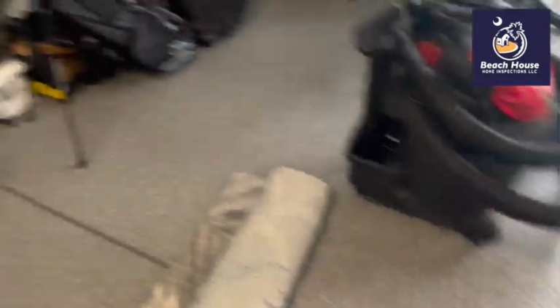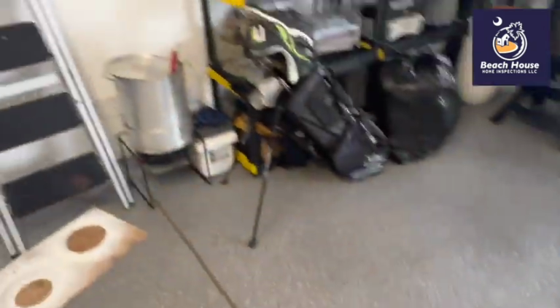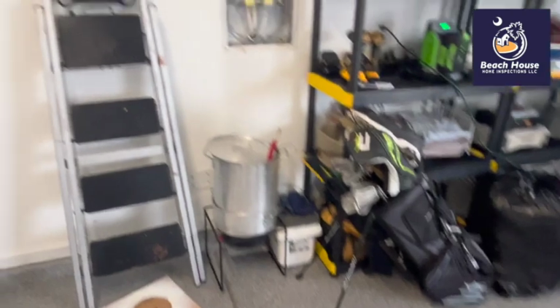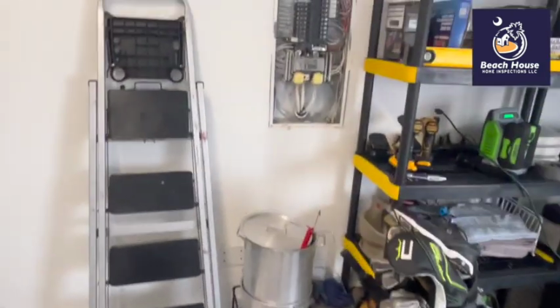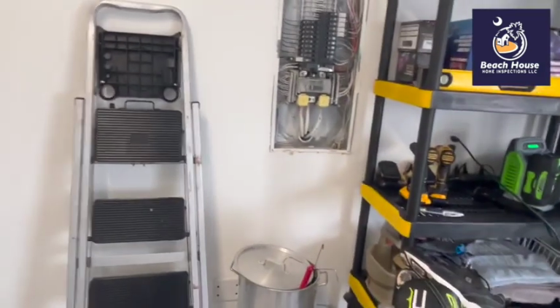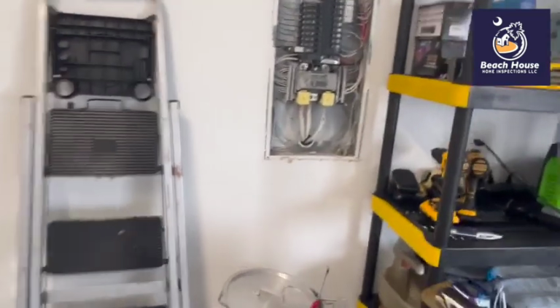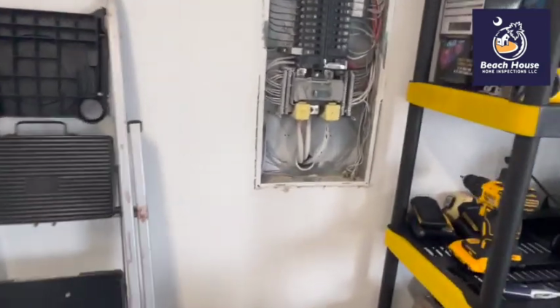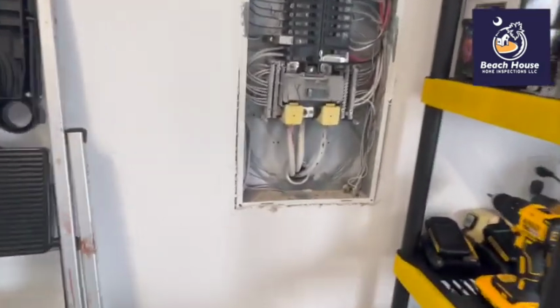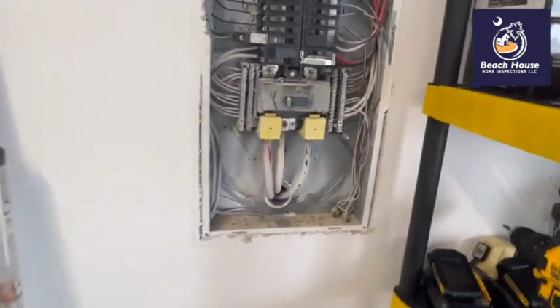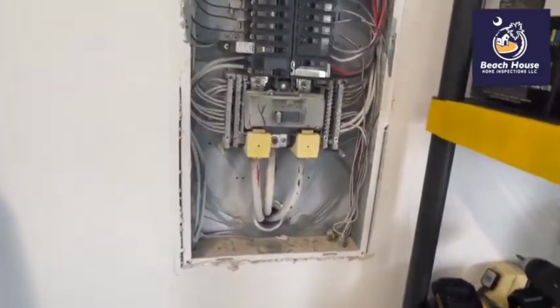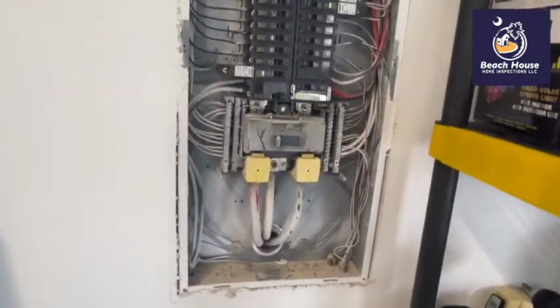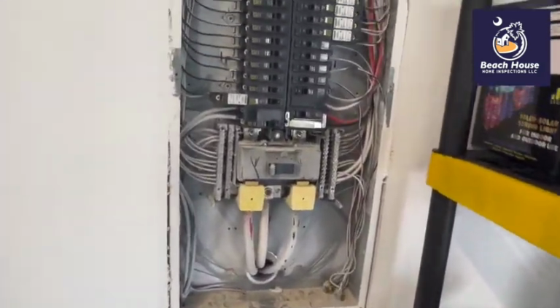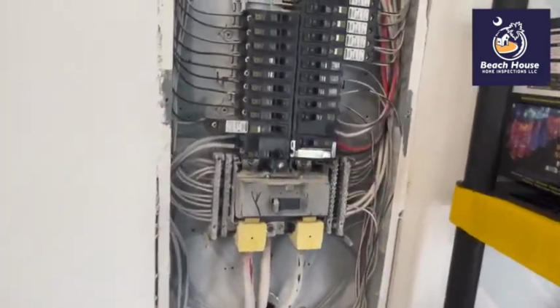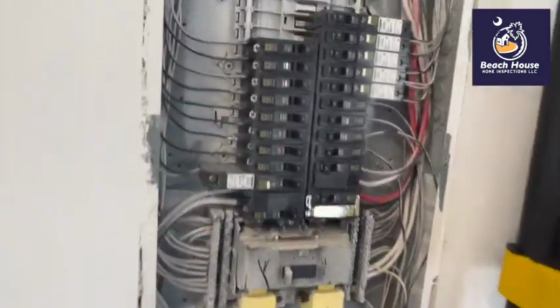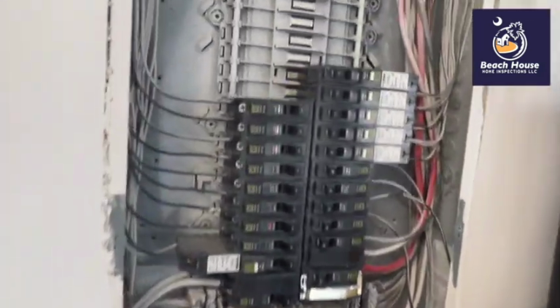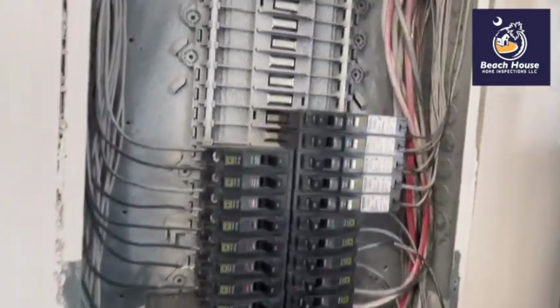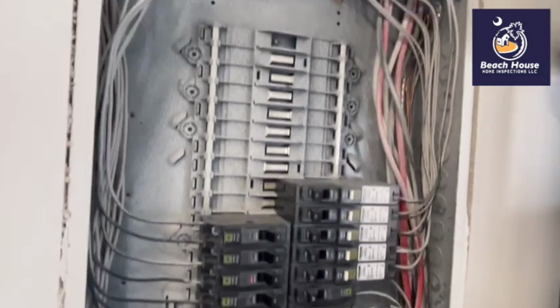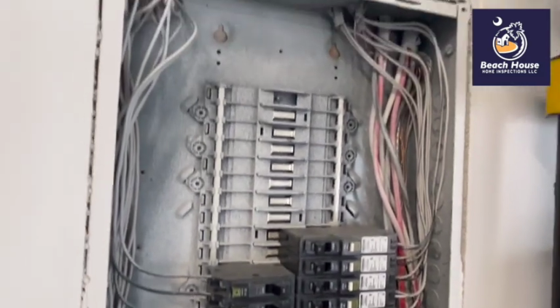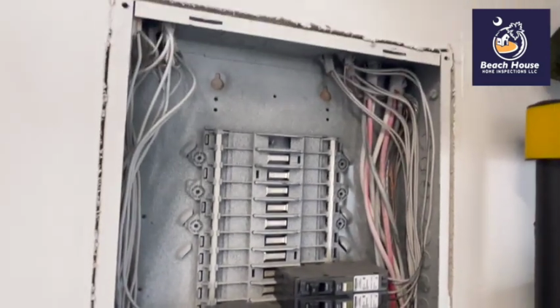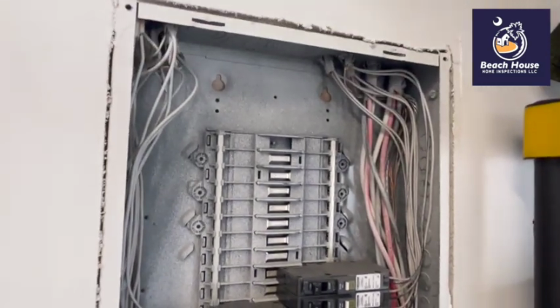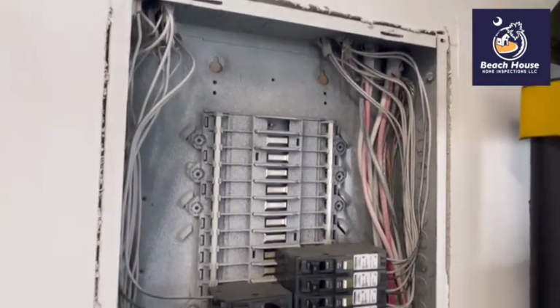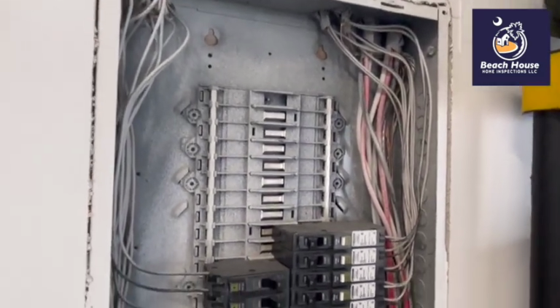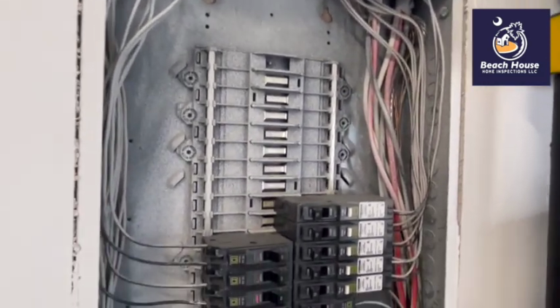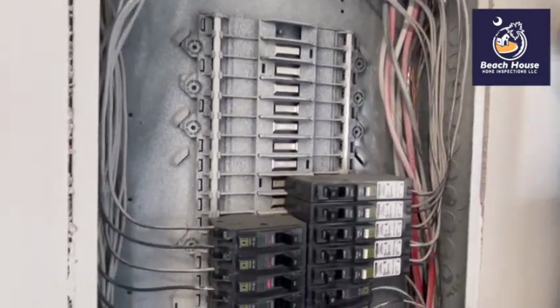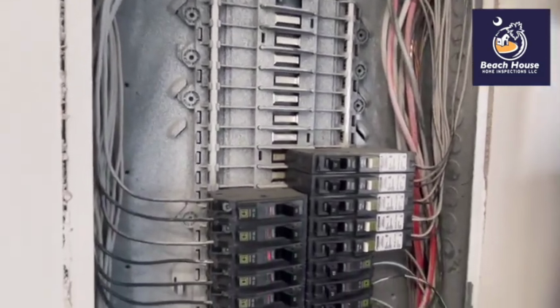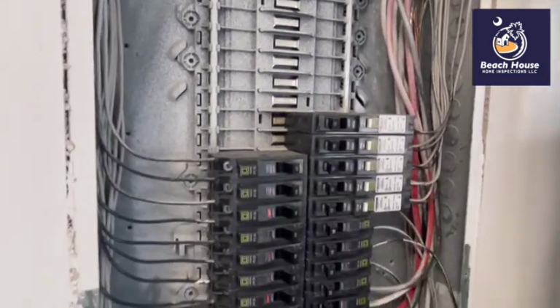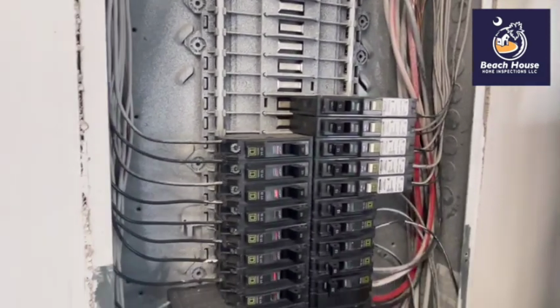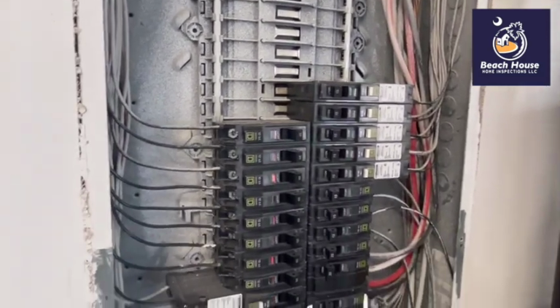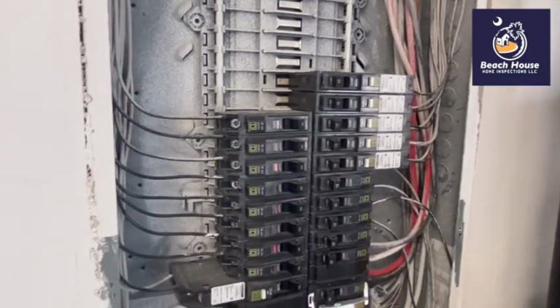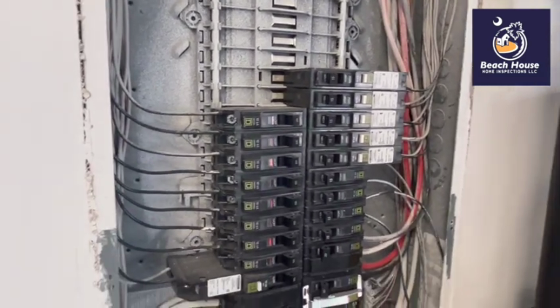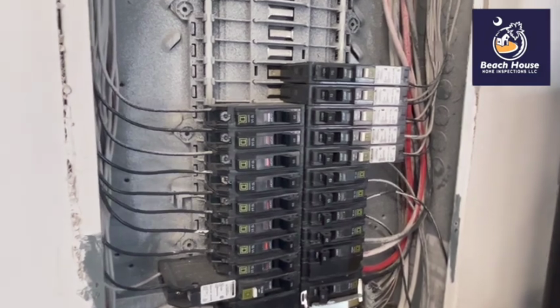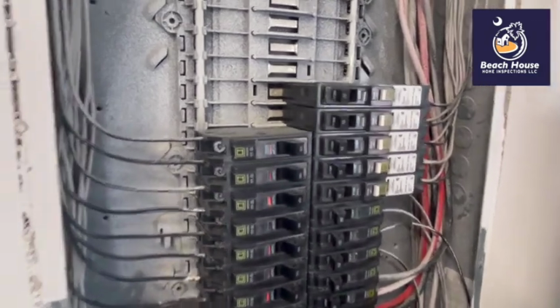12-month warranty inspection. This would have been completely undetected. This was not inspected by the city — the city never opened up this panel after these breakers were installed.